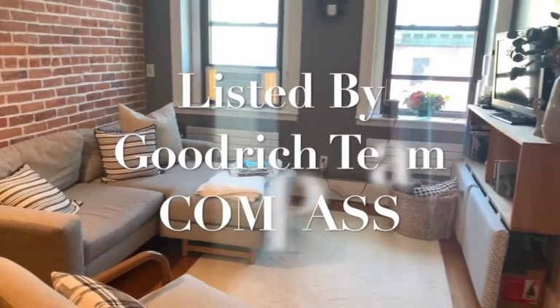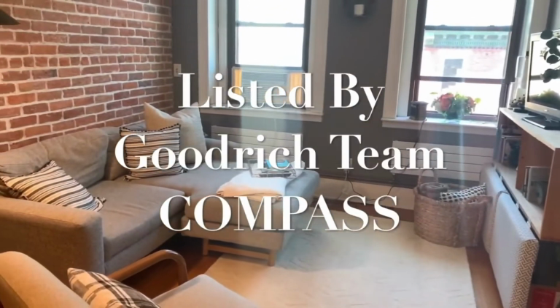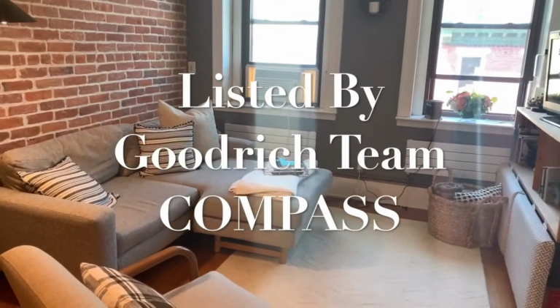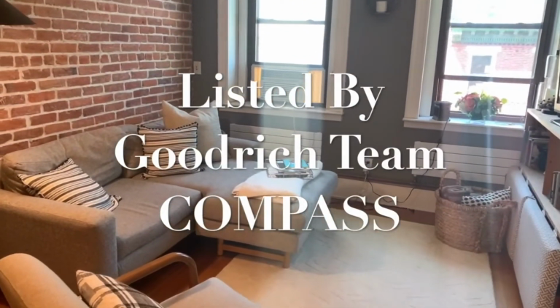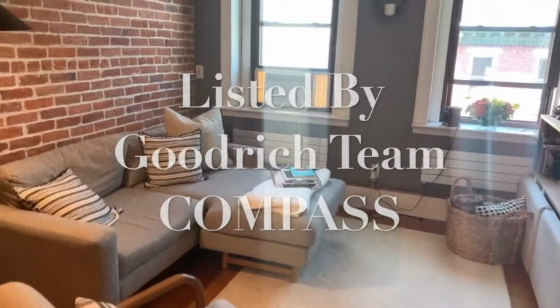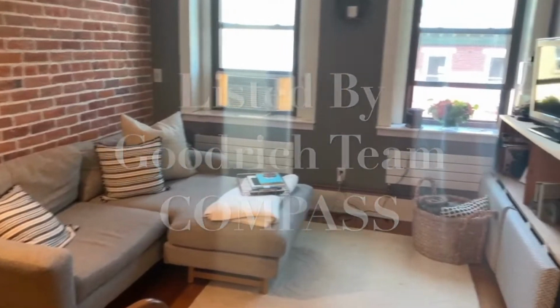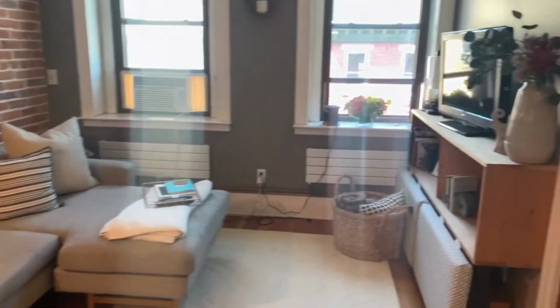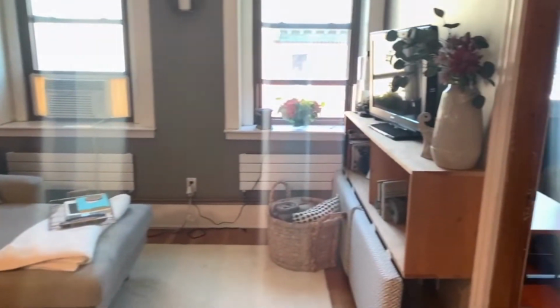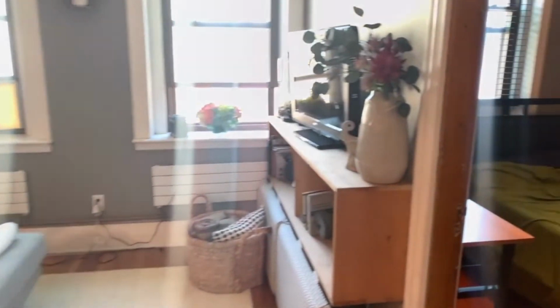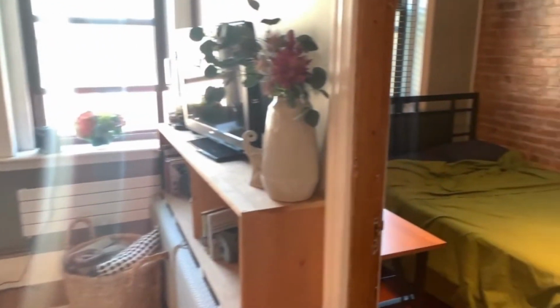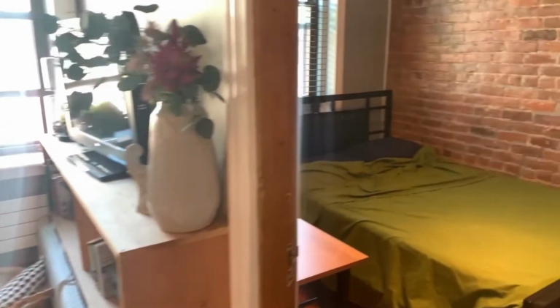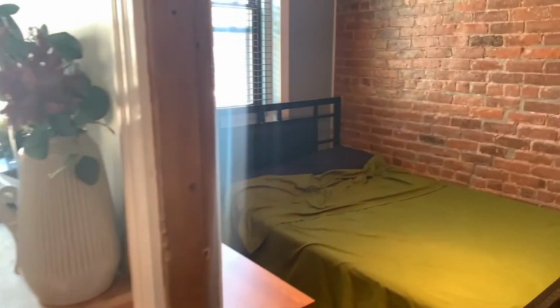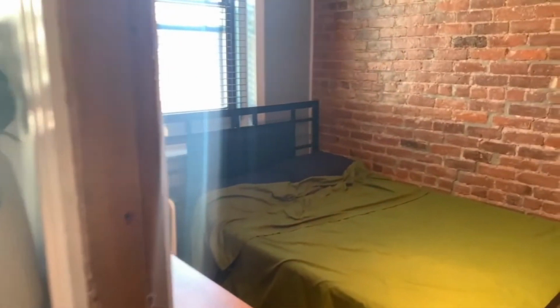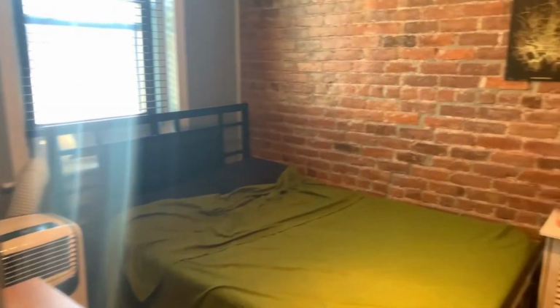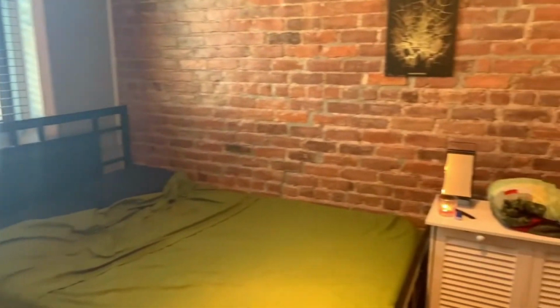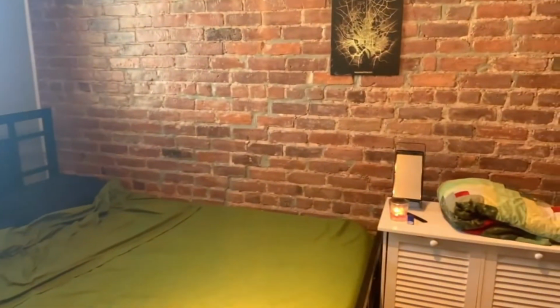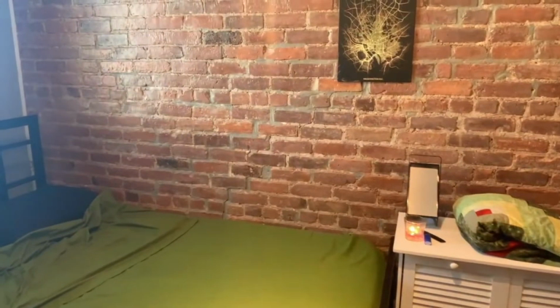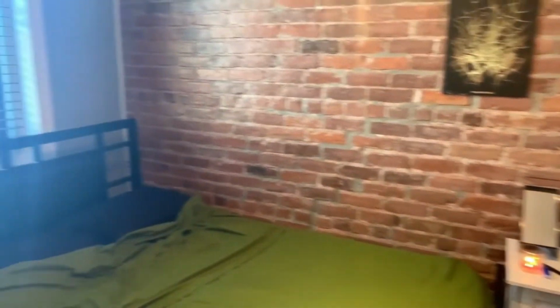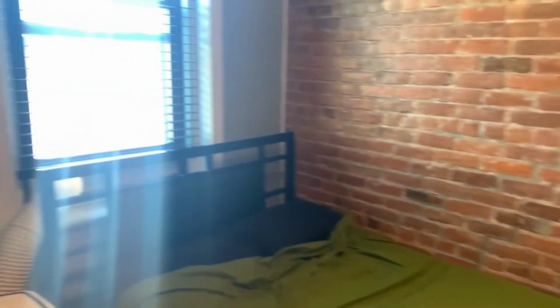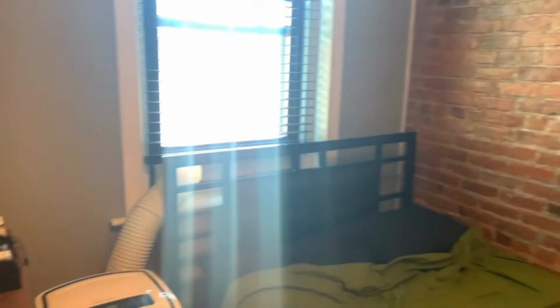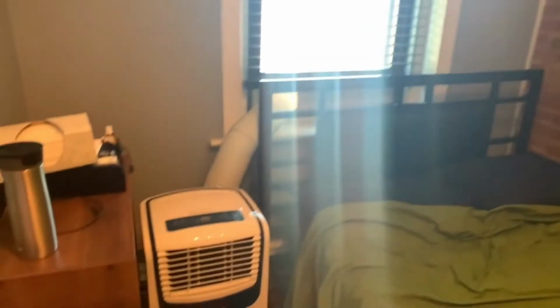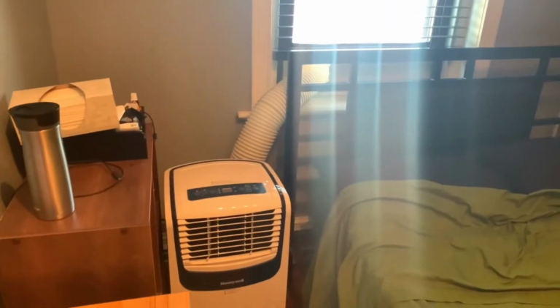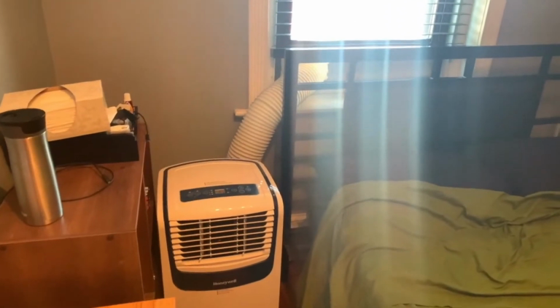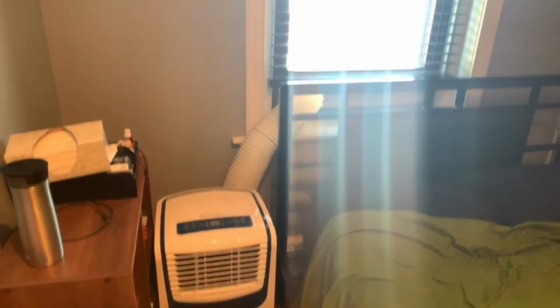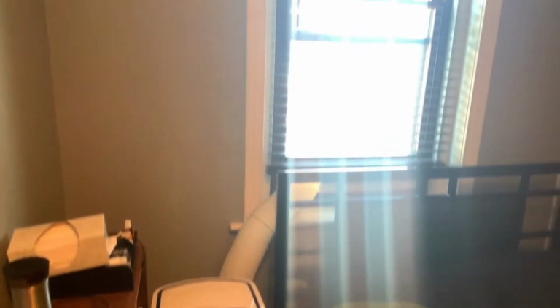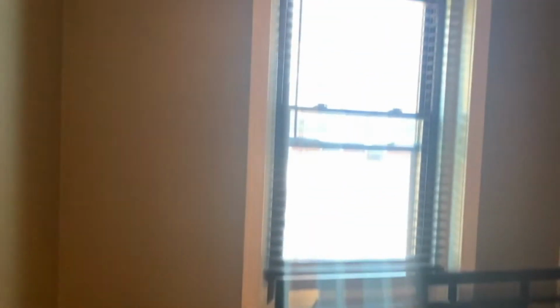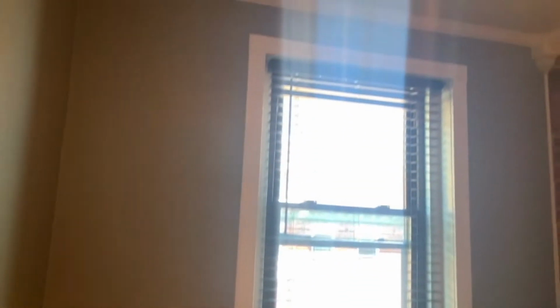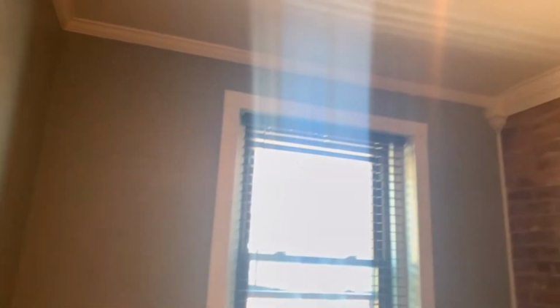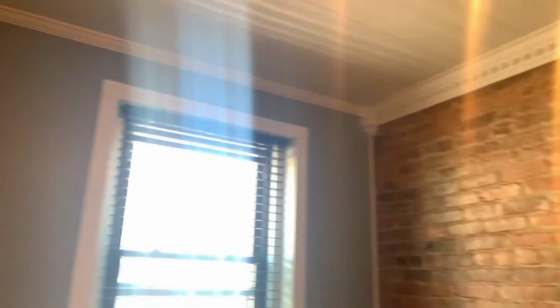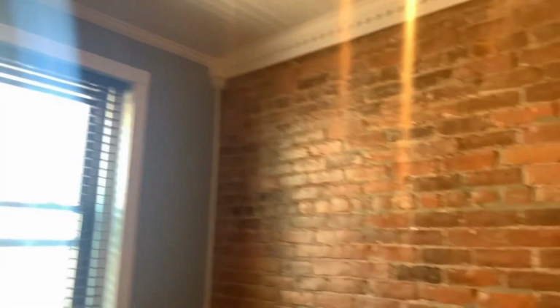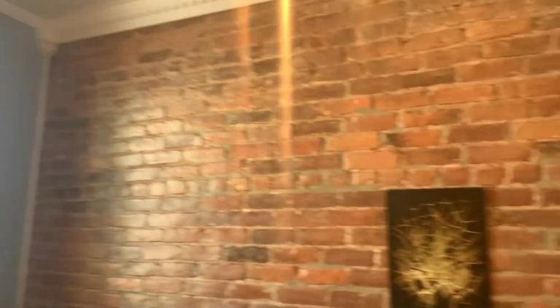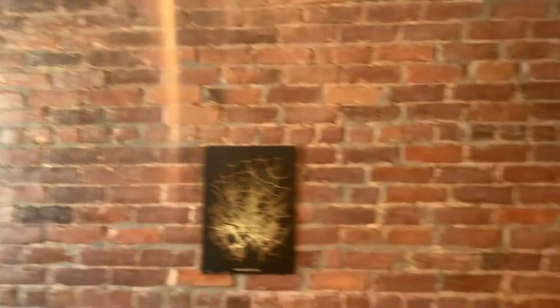So we come in and it opens right up to the living room, and immediately off the living room is a small bedroom with a vented AC.